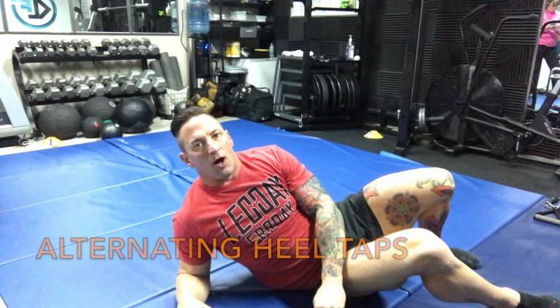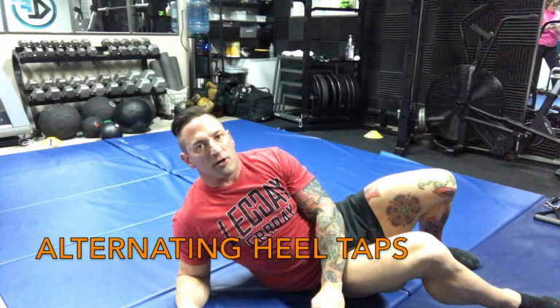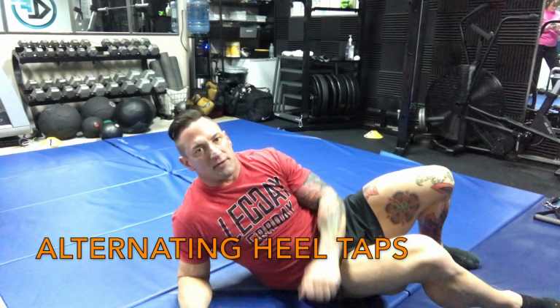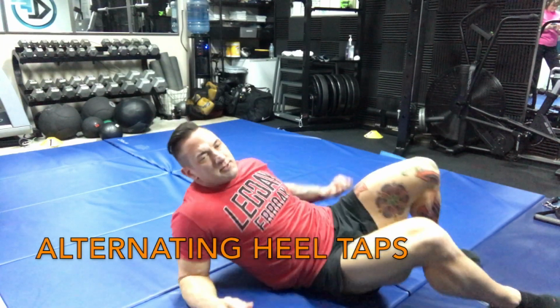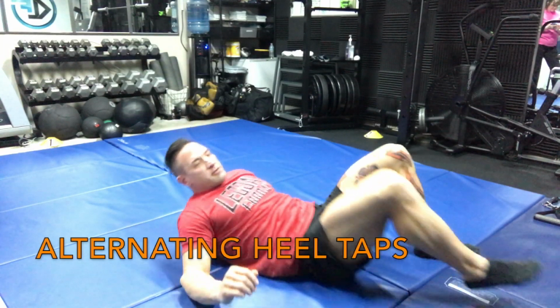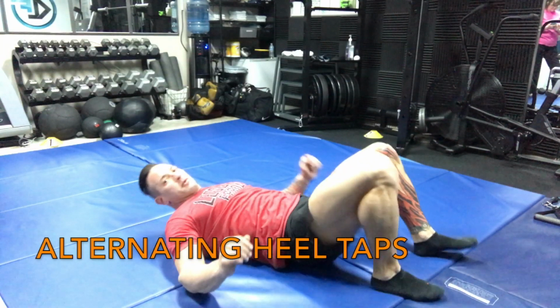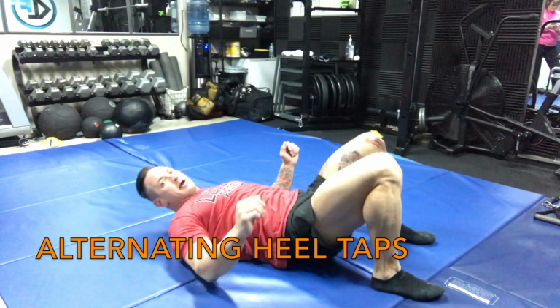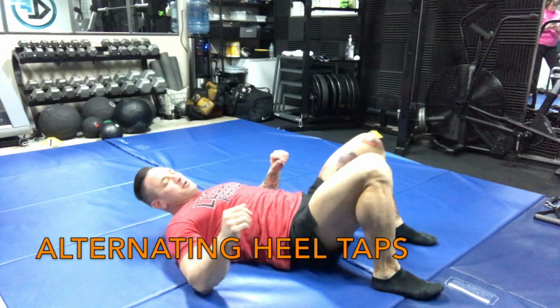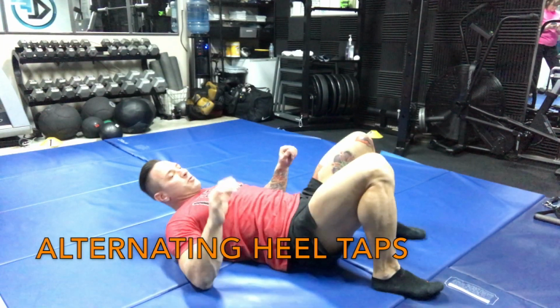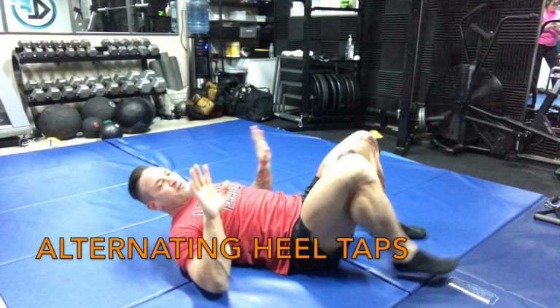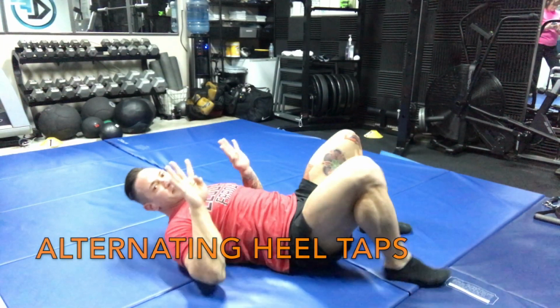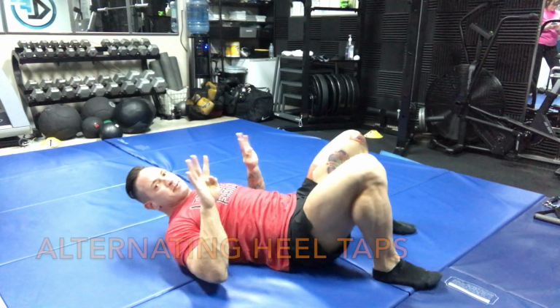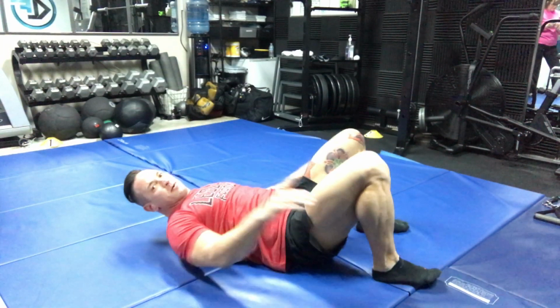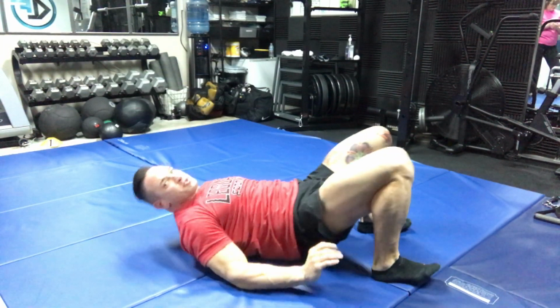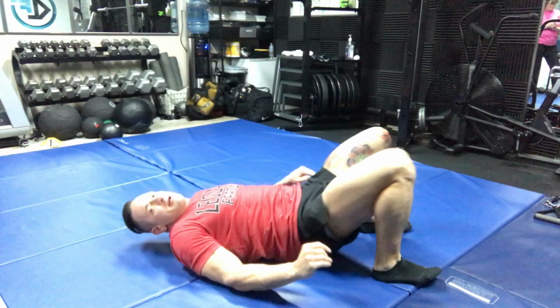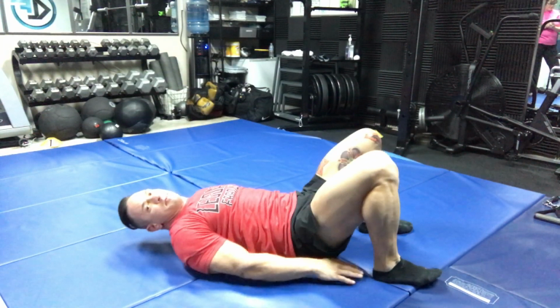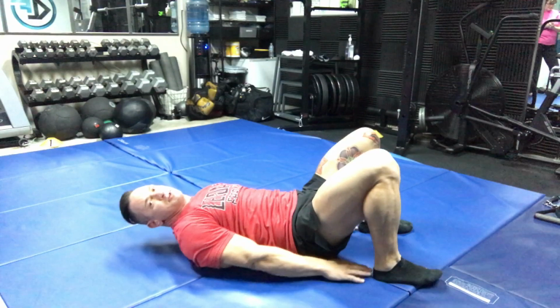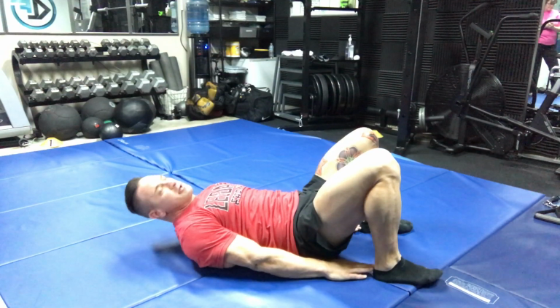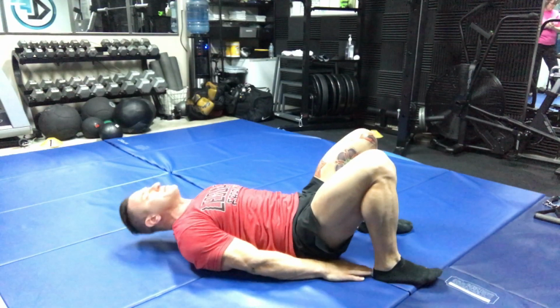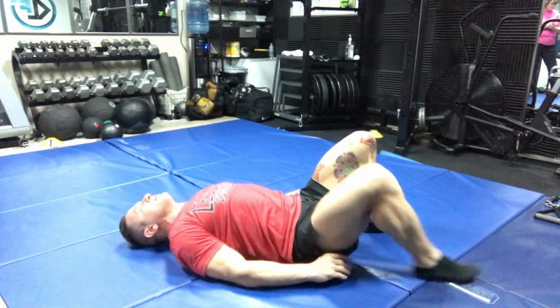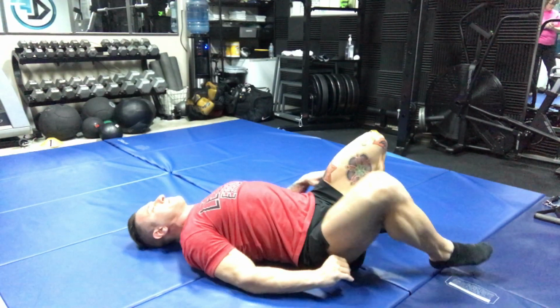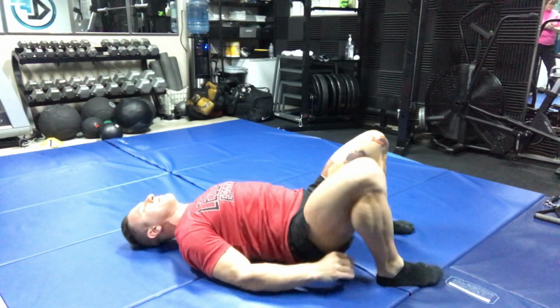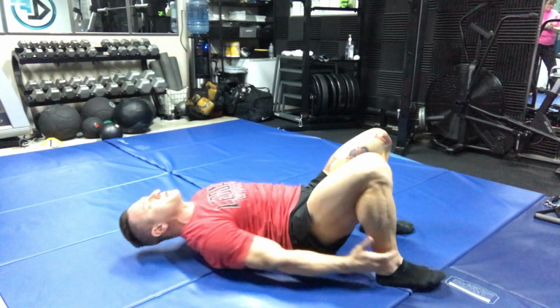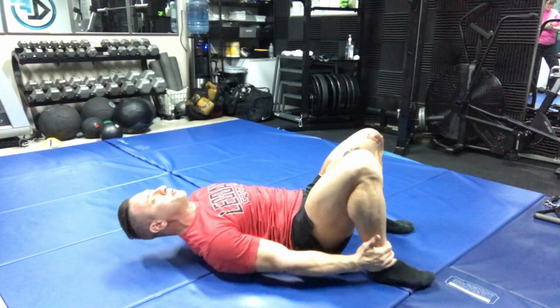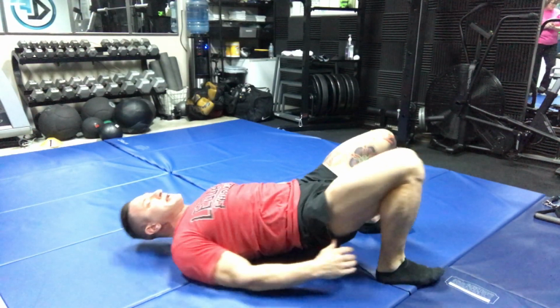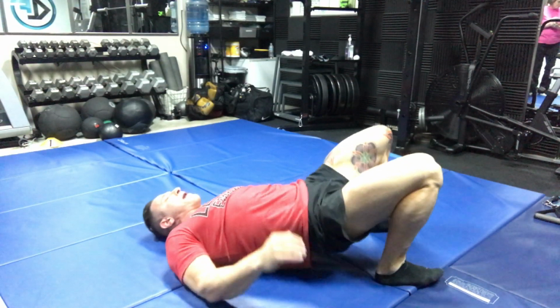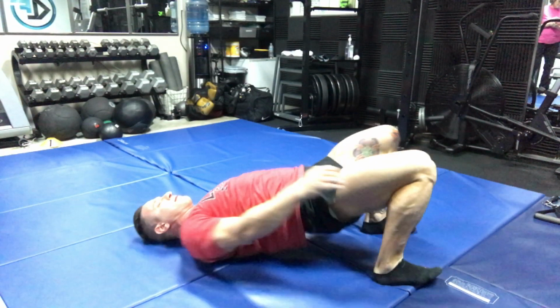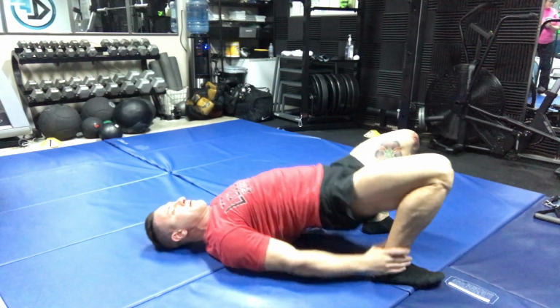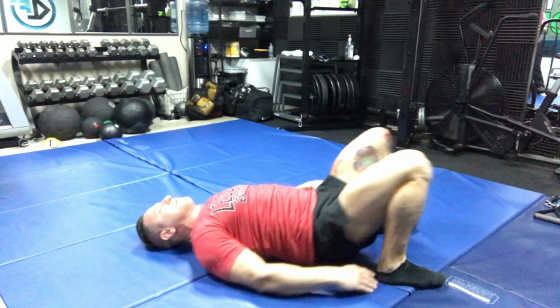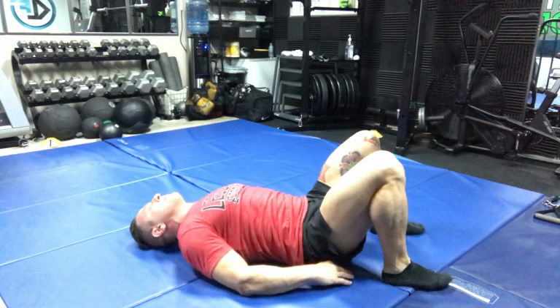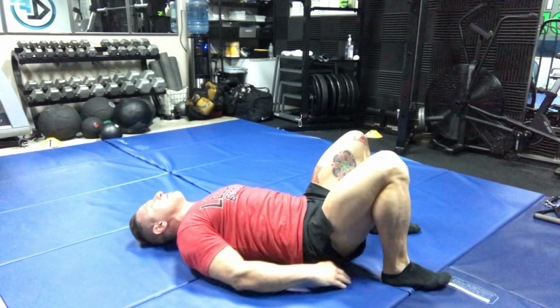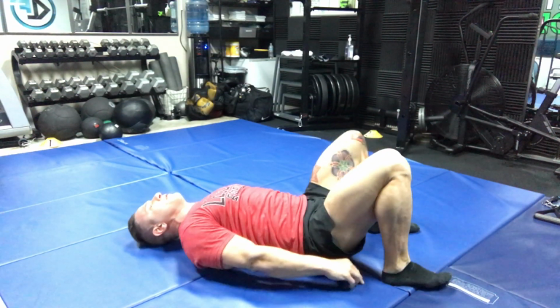Alternative heel taps. So here you're going to lay down. You want your fingertips, when you're starting here, to be touching your heels. You're going to pull your legs back. Keep your butt on the floor.